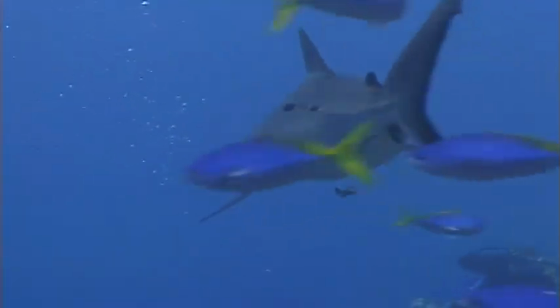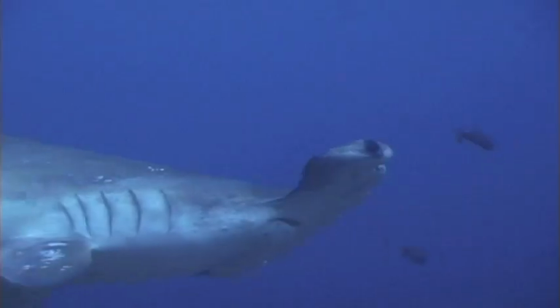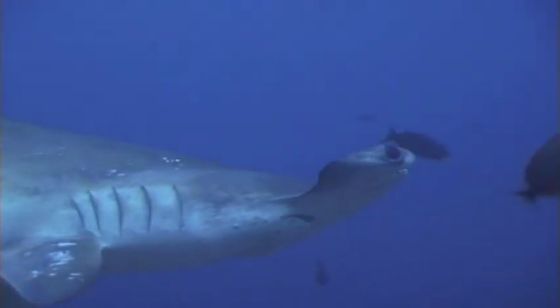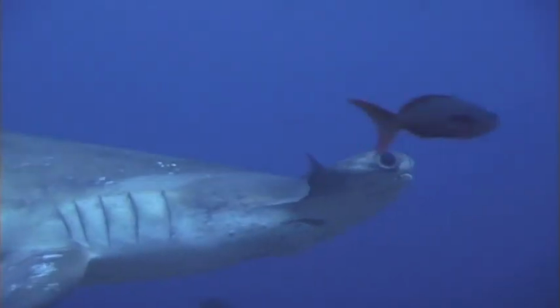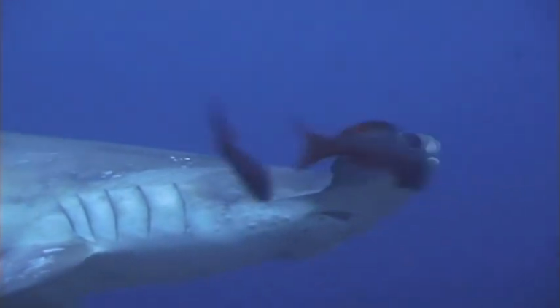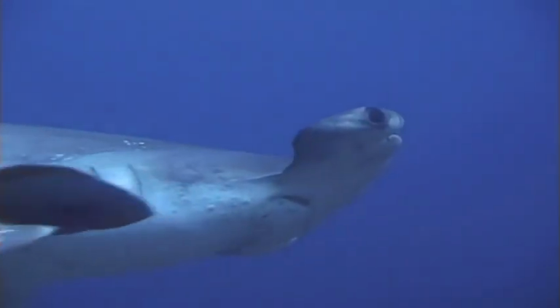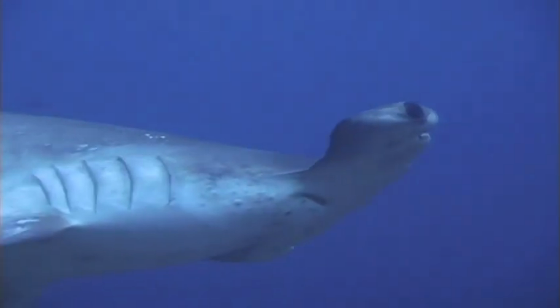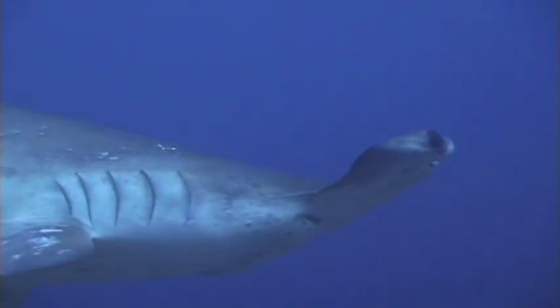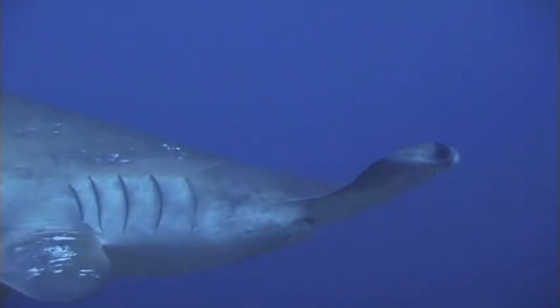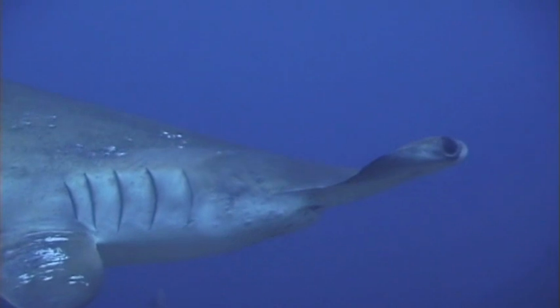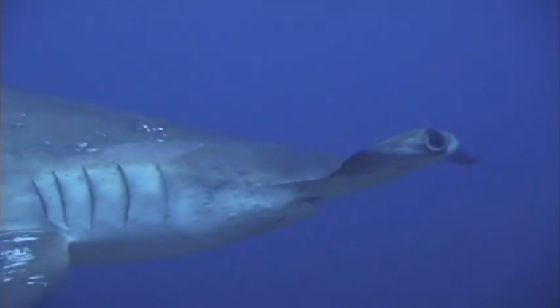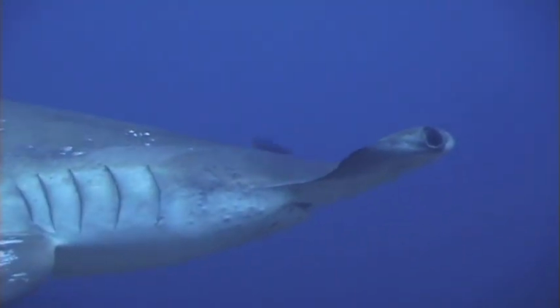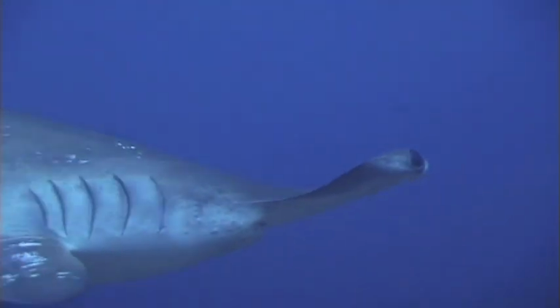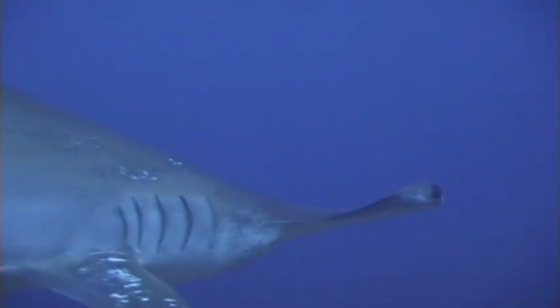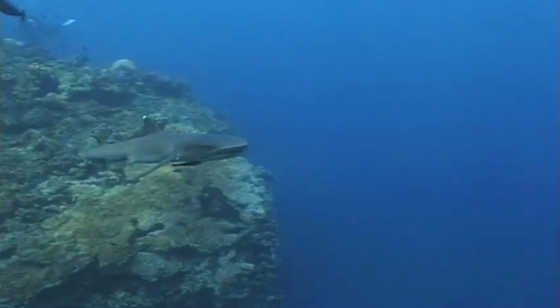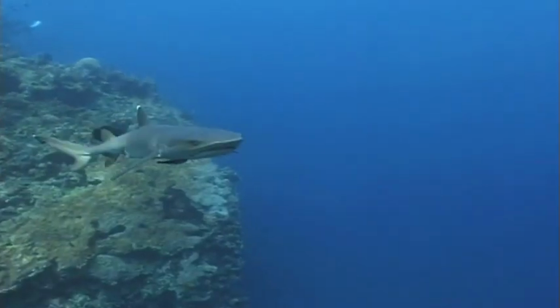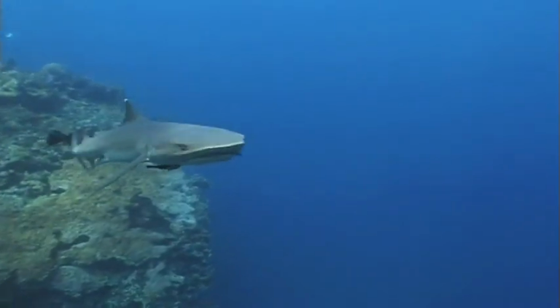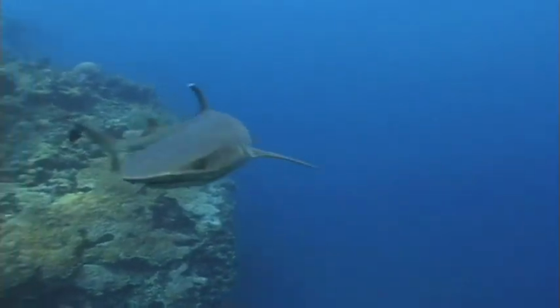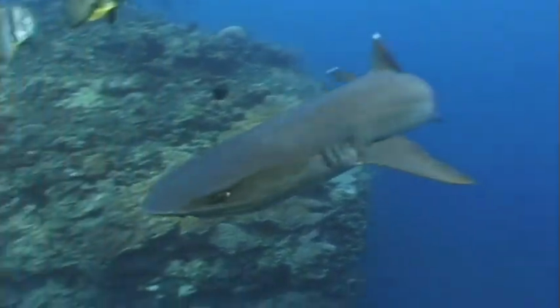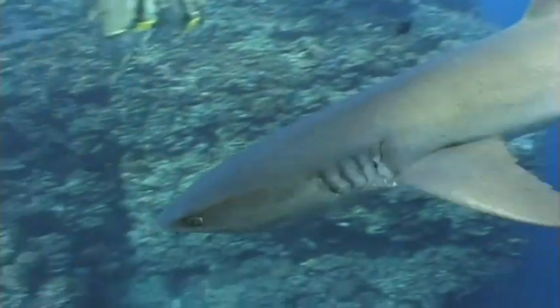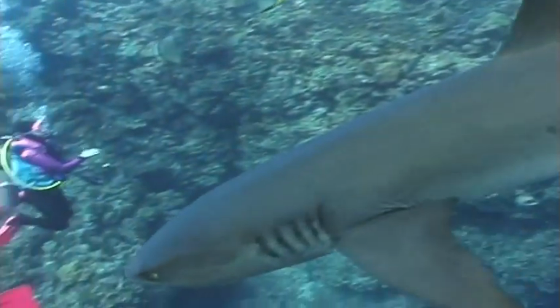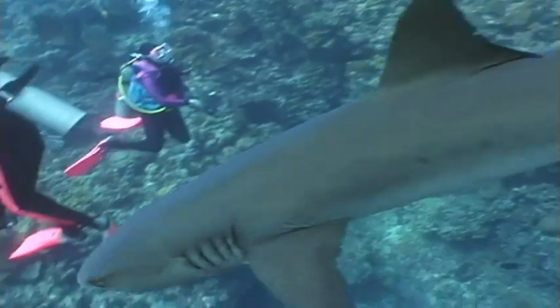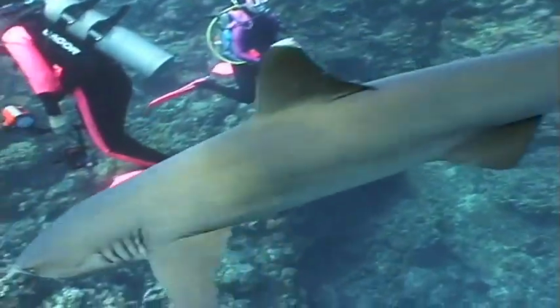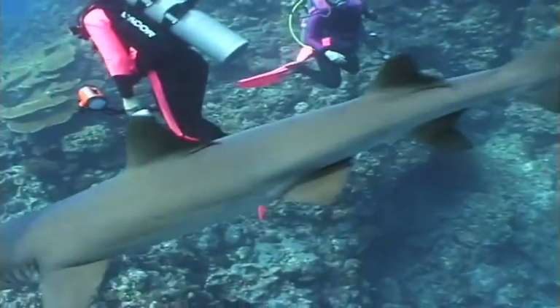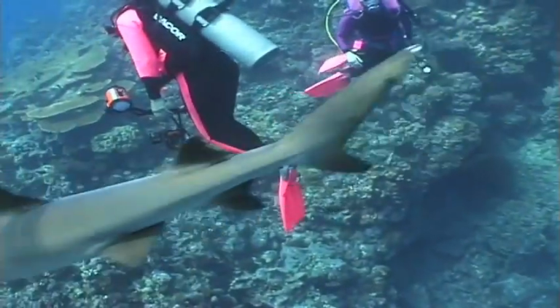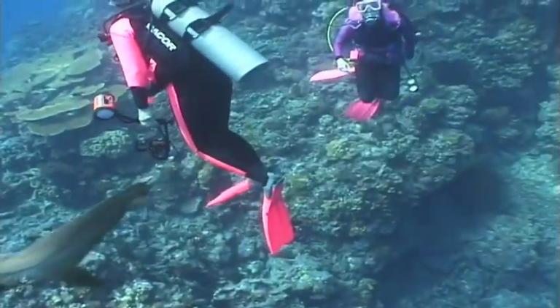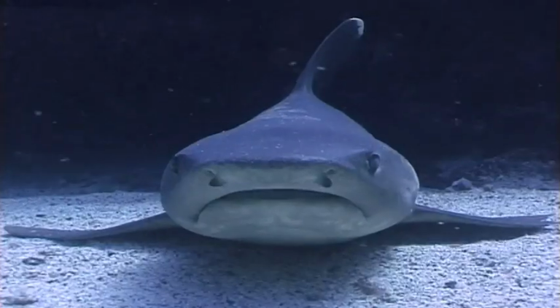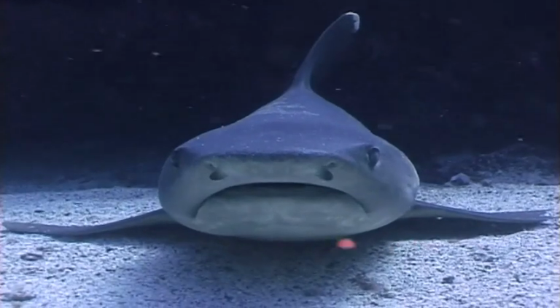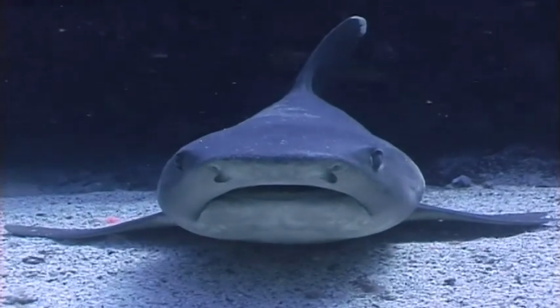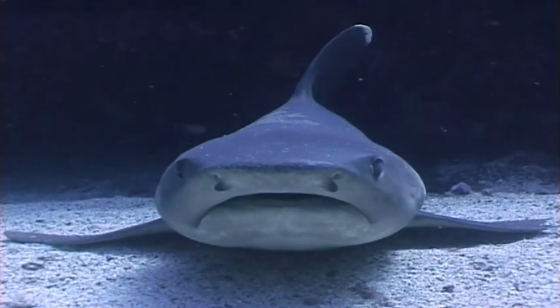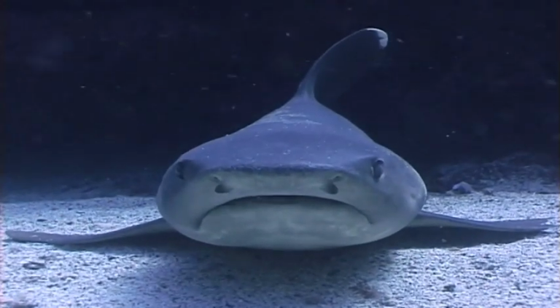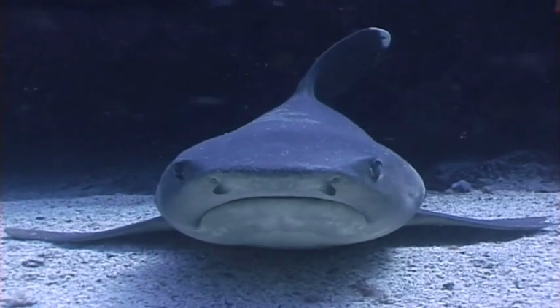They are probably most famous for their teeth. Some sharks can grow their teeth in eight days and have more than 30,000 teeth during the course of their life.